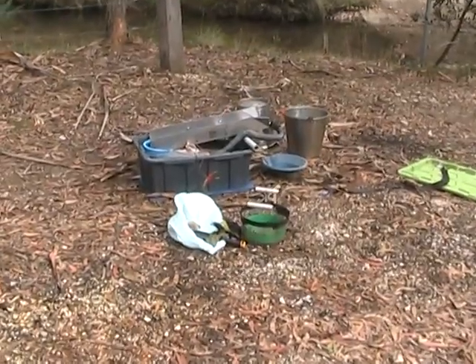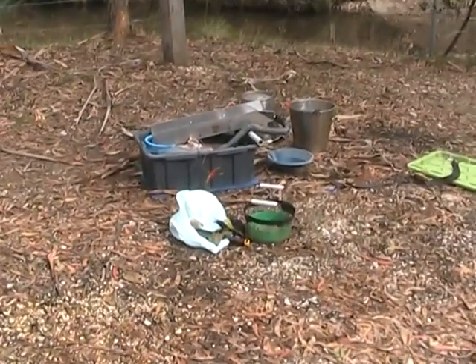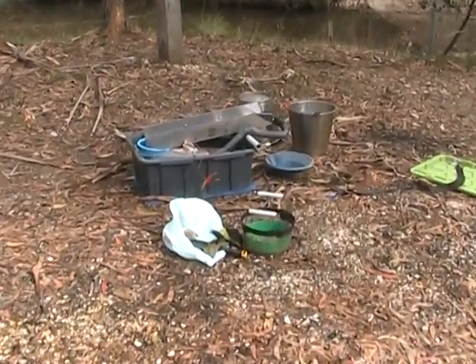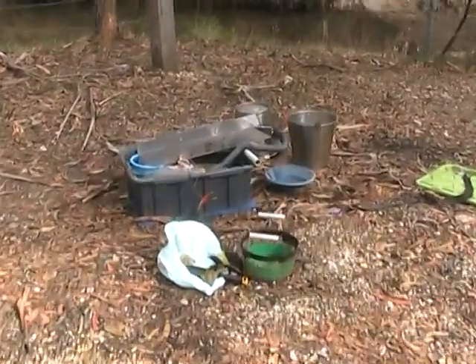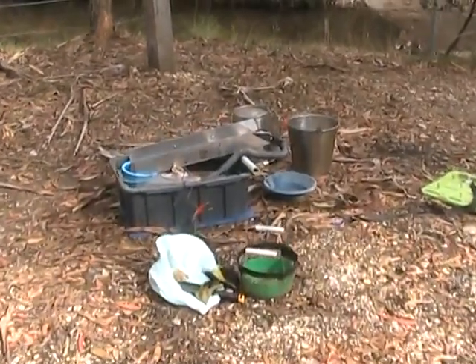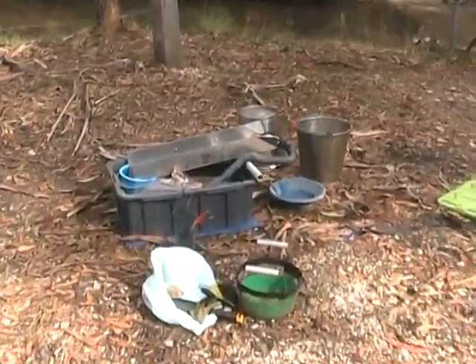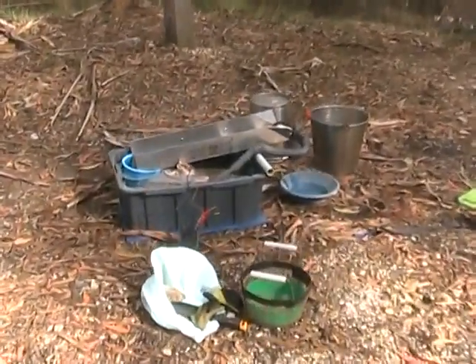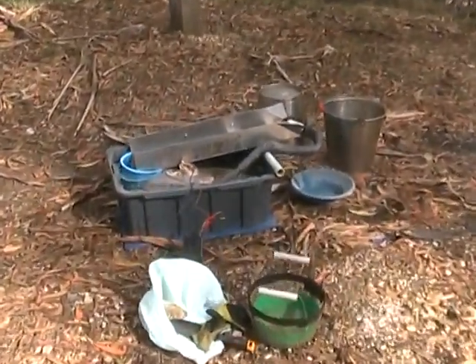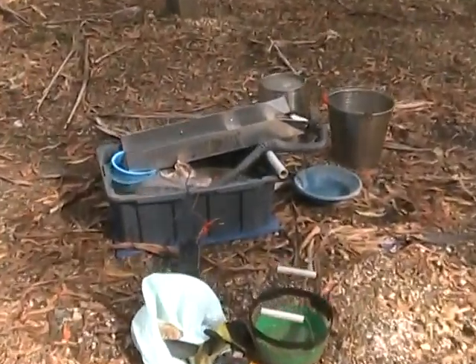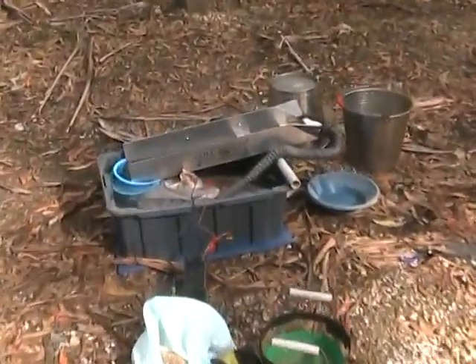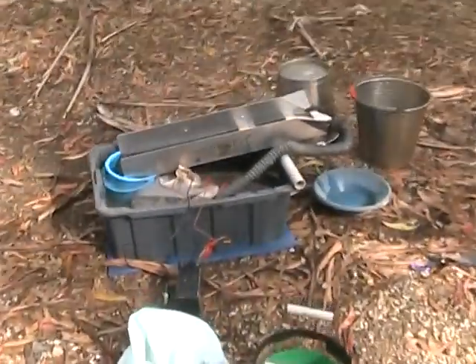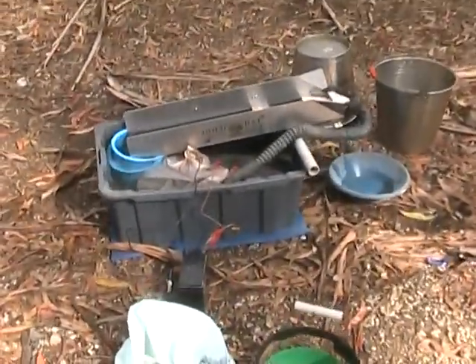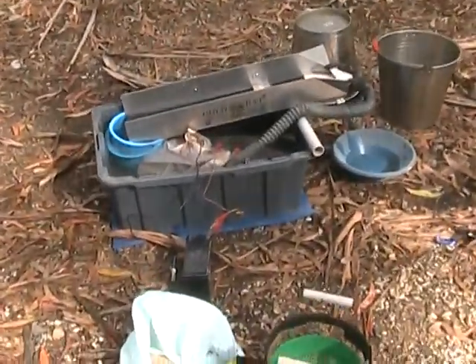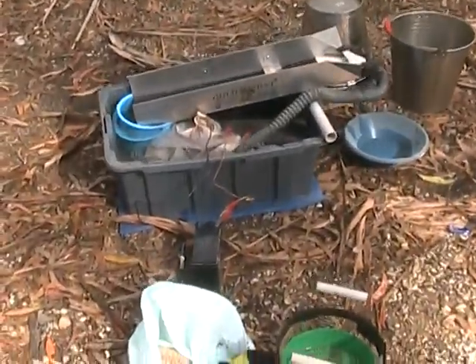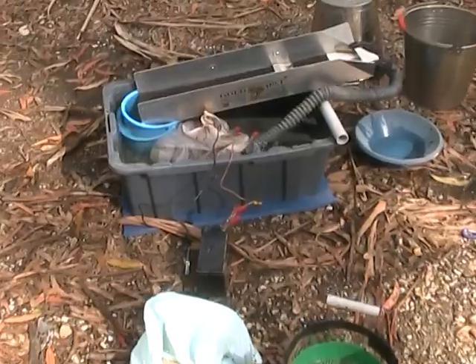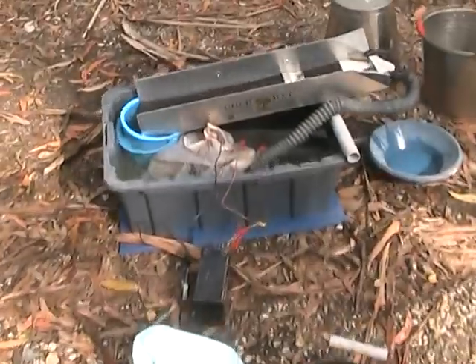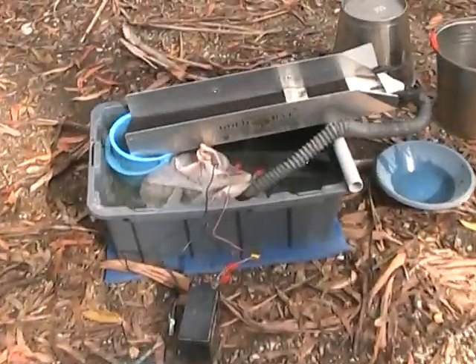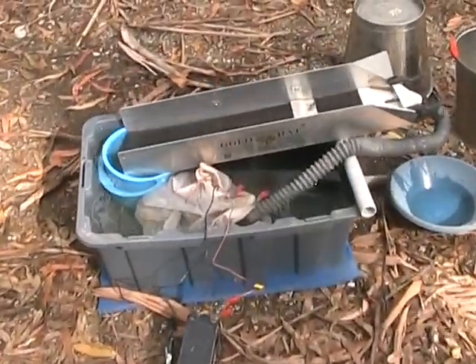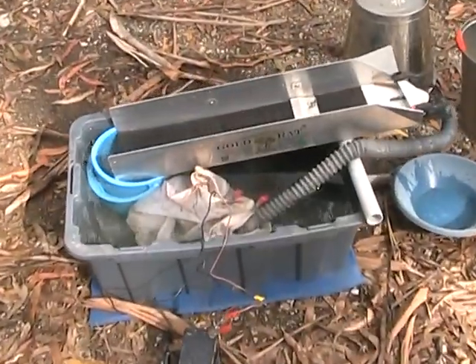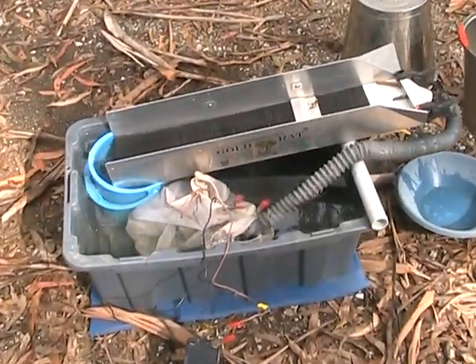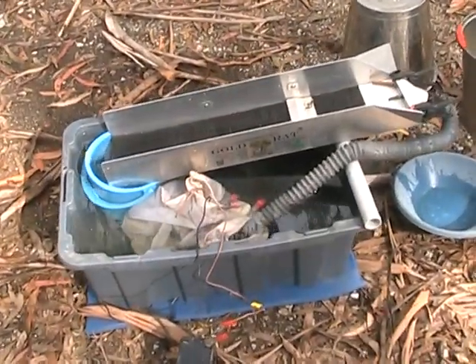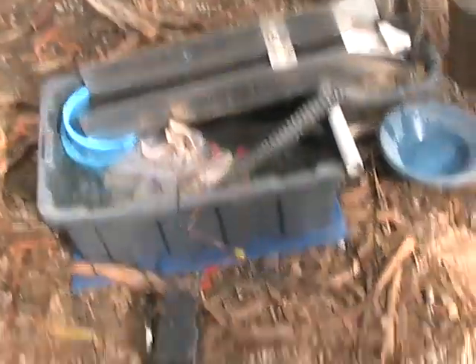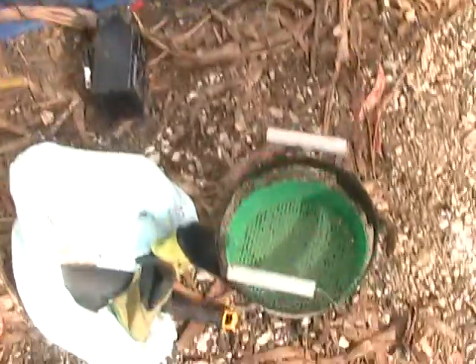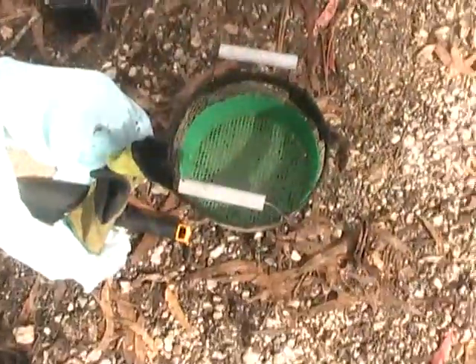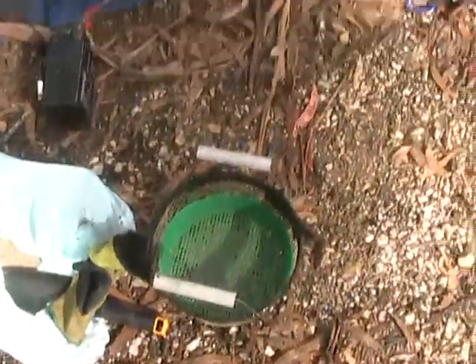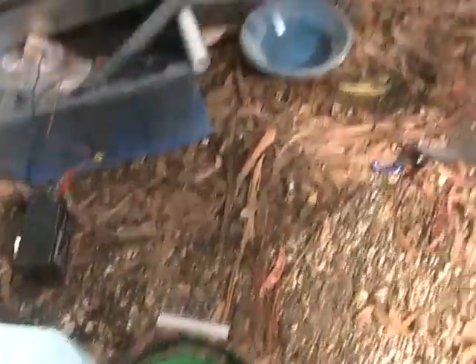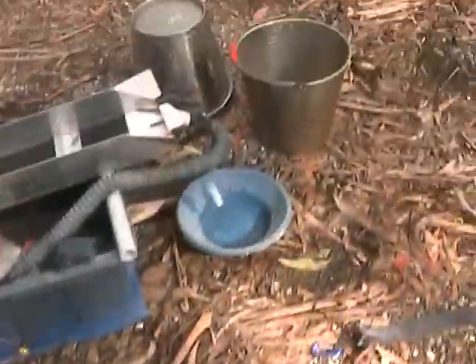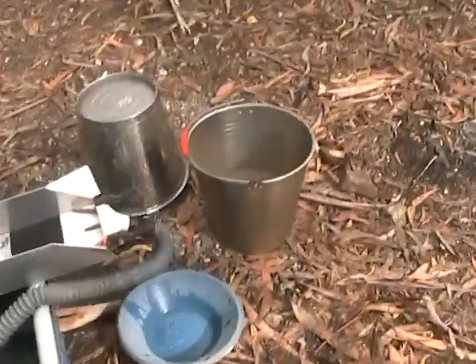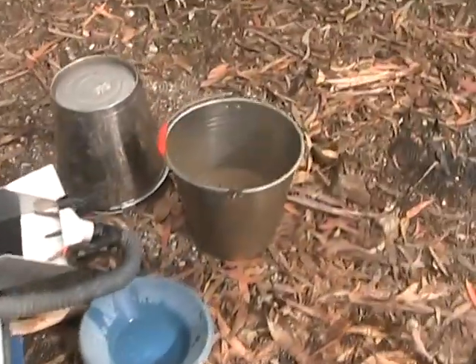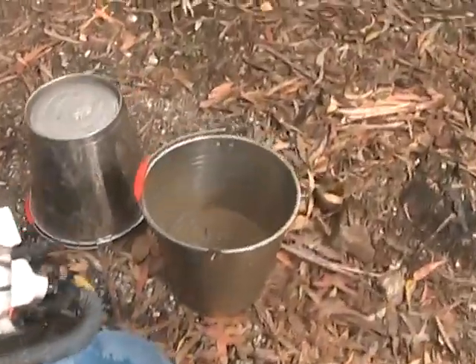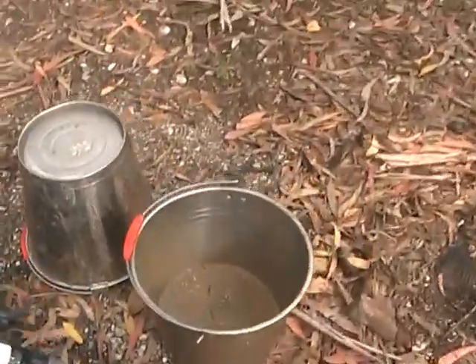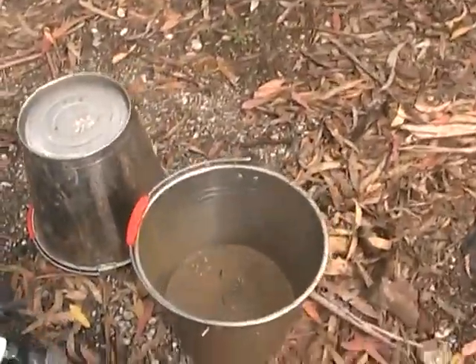G'day again. Welcome to part two. I'm a little bit more organized now. I've got water in the tub, I've used the classifier, and here's my material.